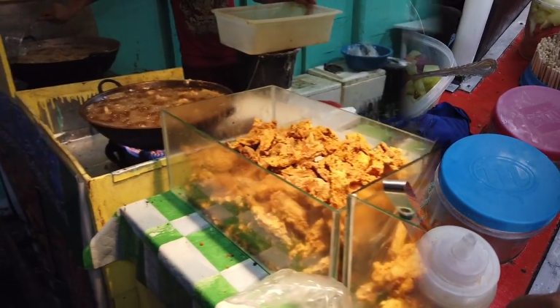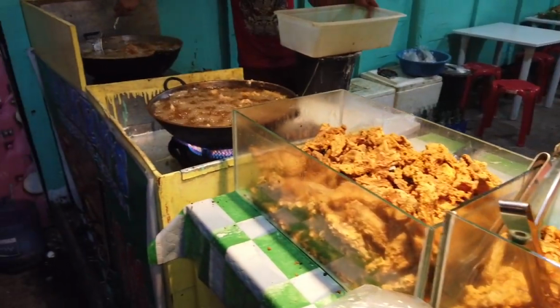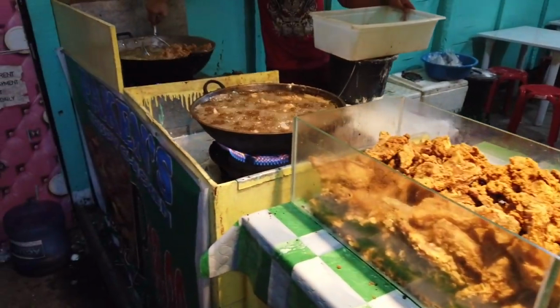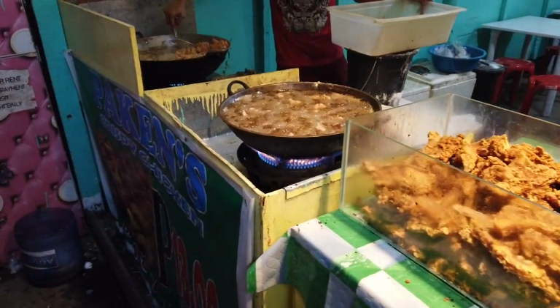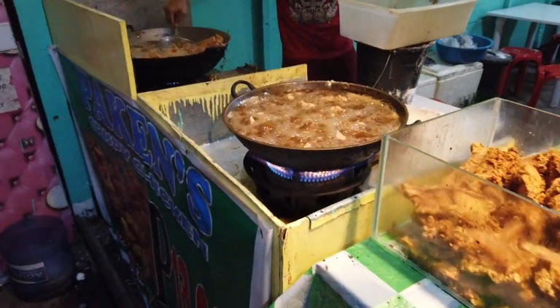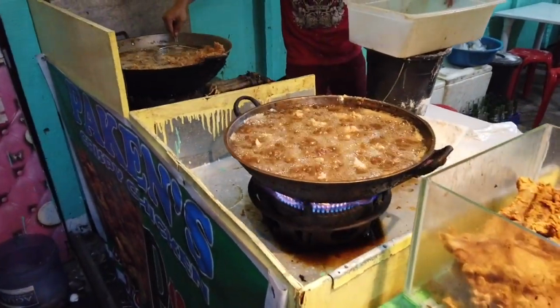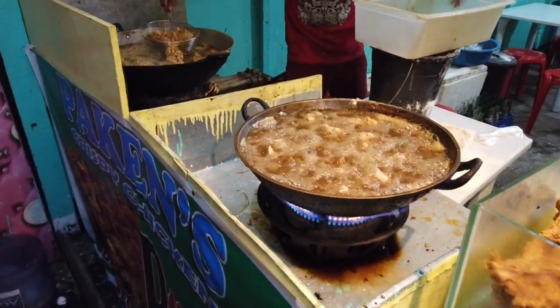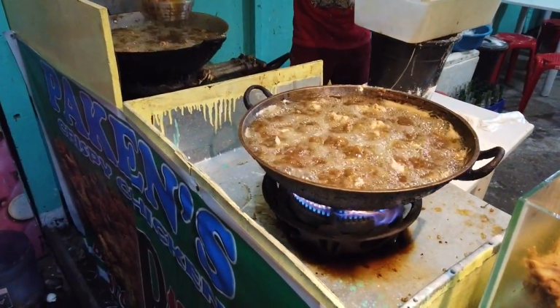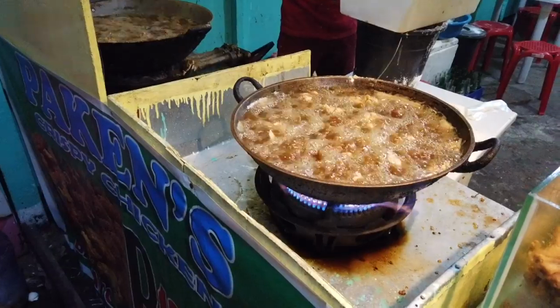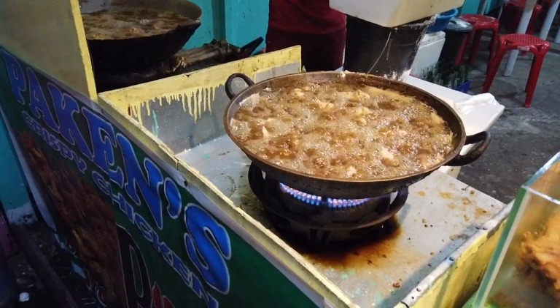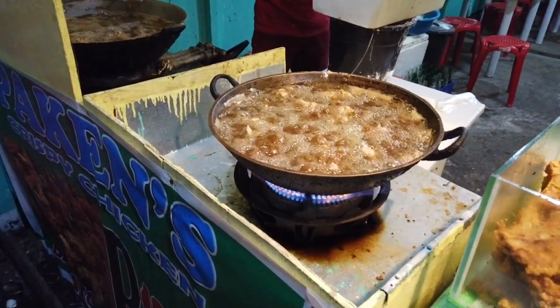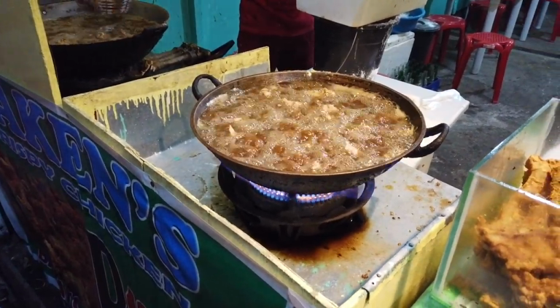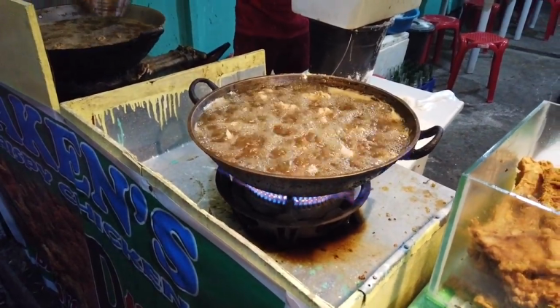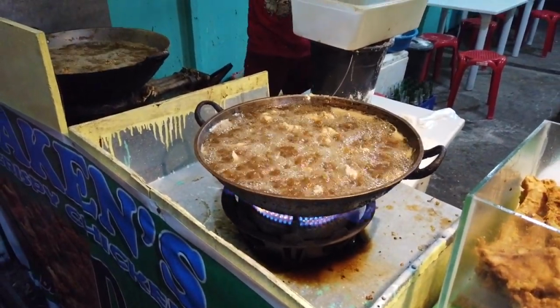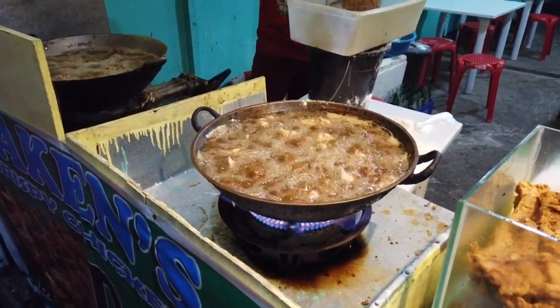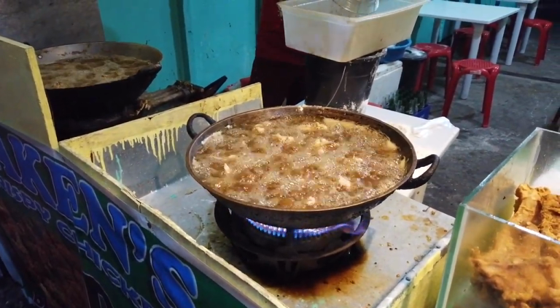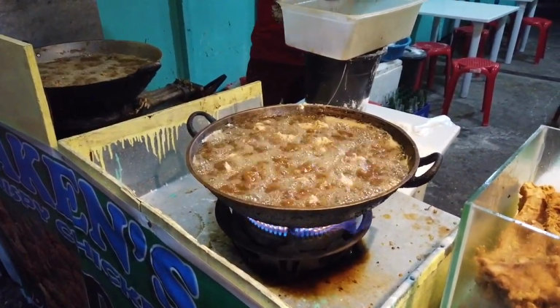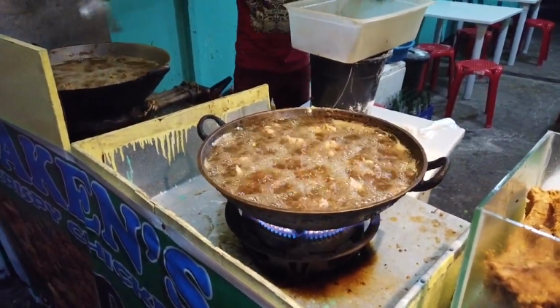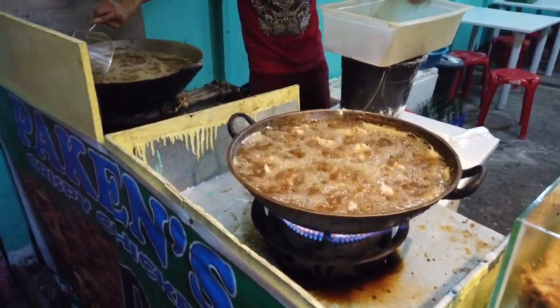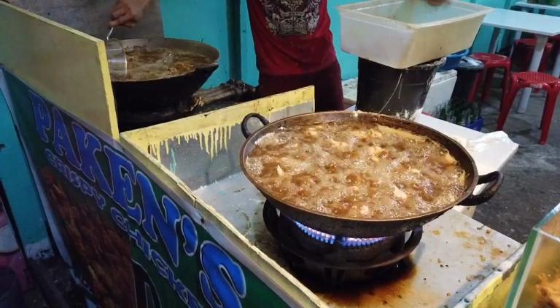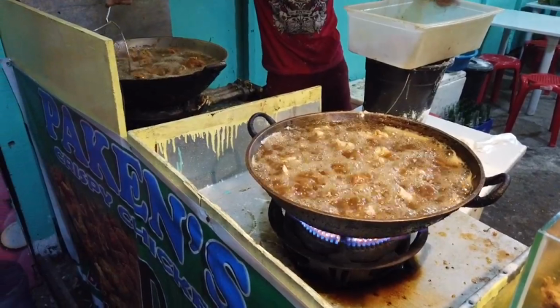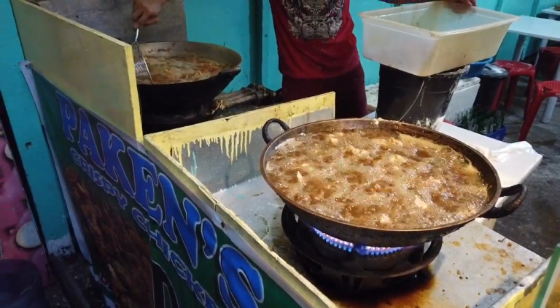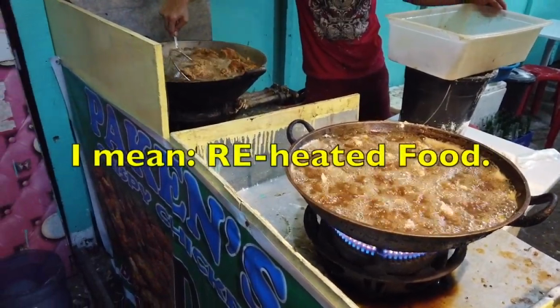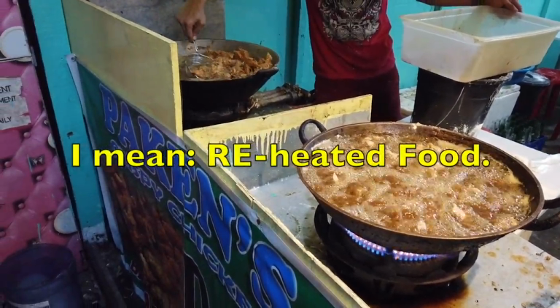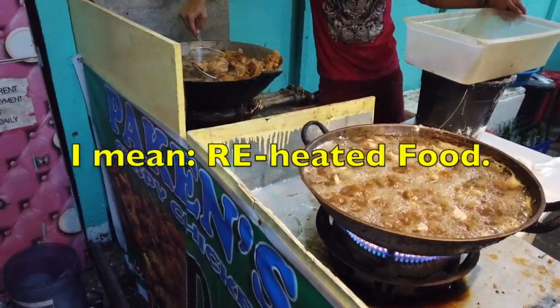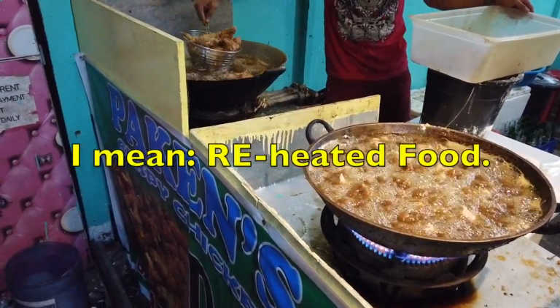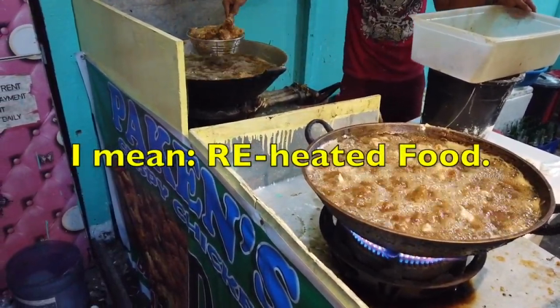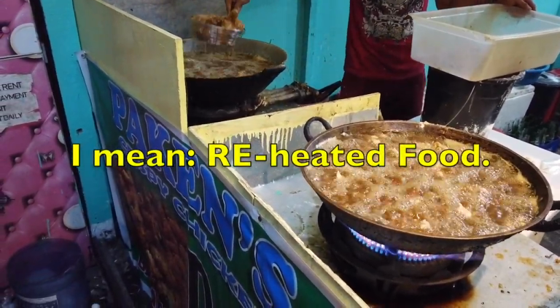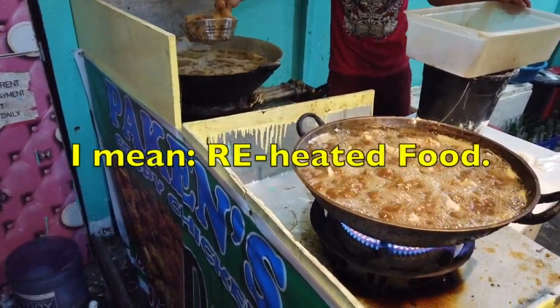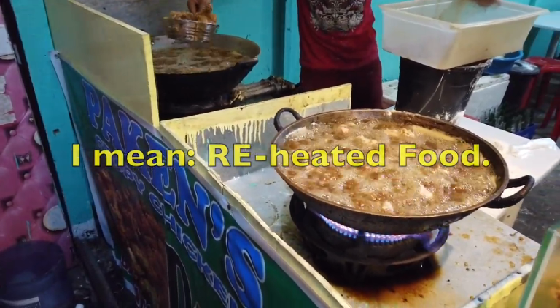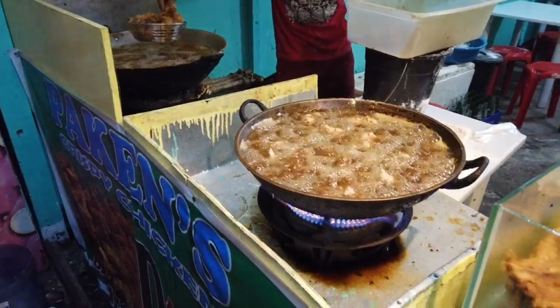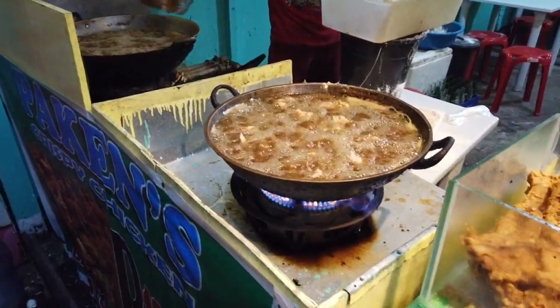This is what I mean about street food. You need to see them cooking so you can be sure that what you're eating is properly cooked. There is no reheated food, there is no rotten food.